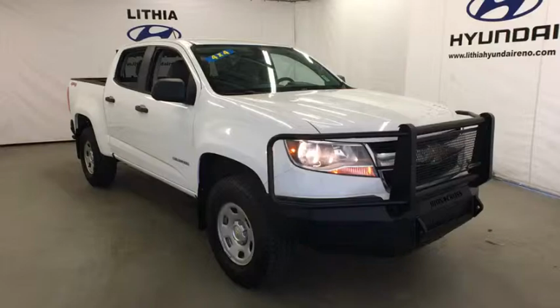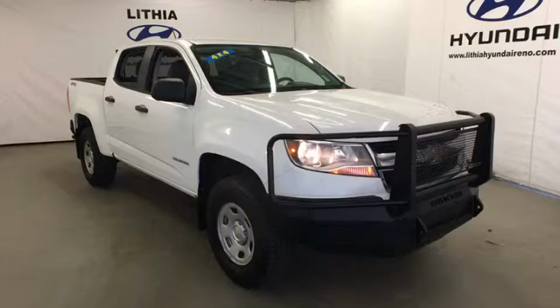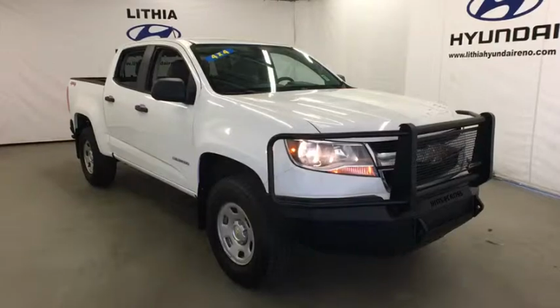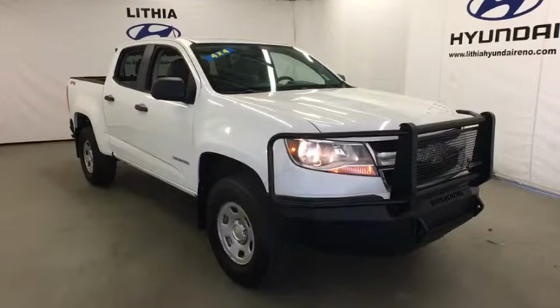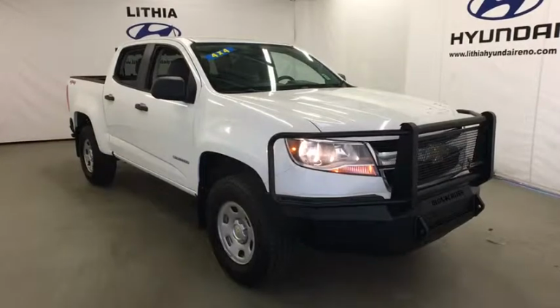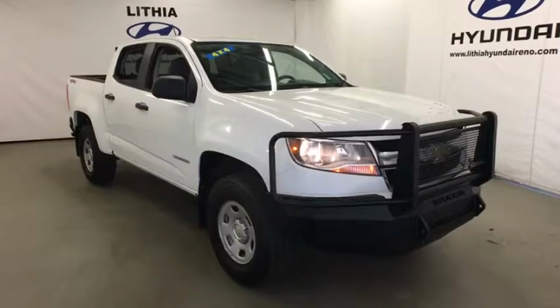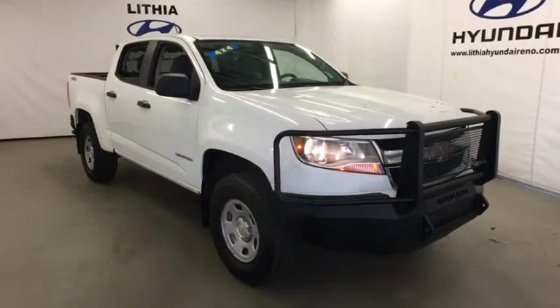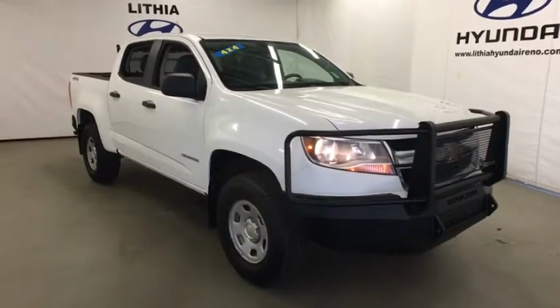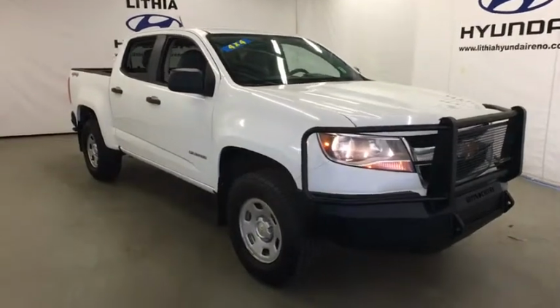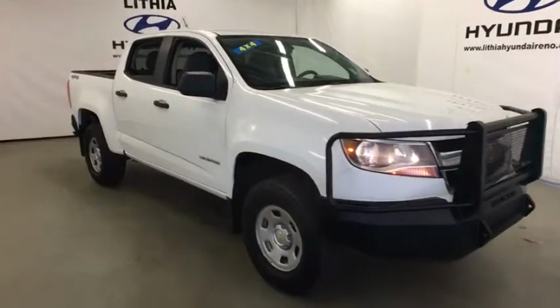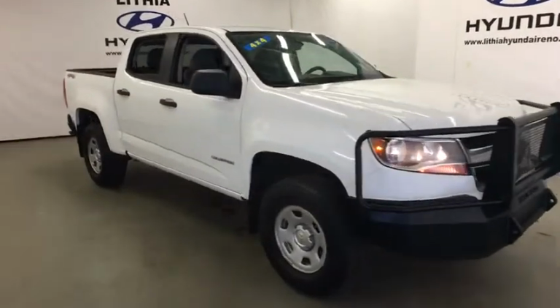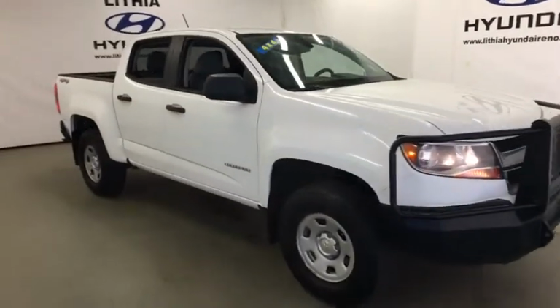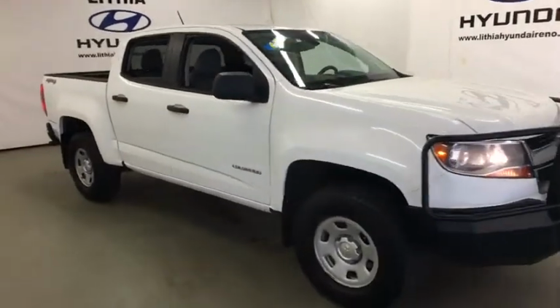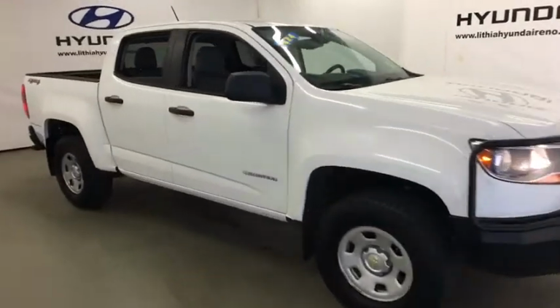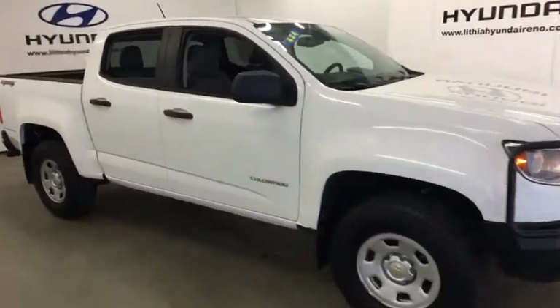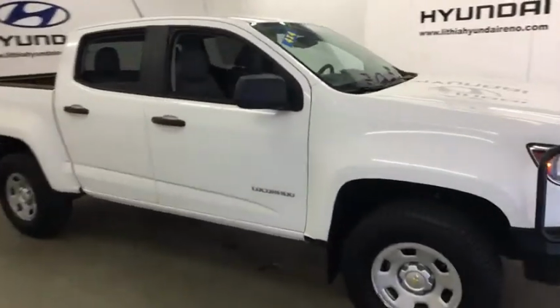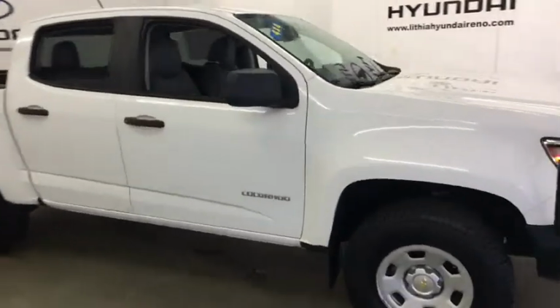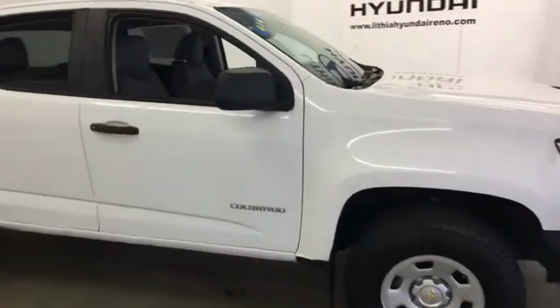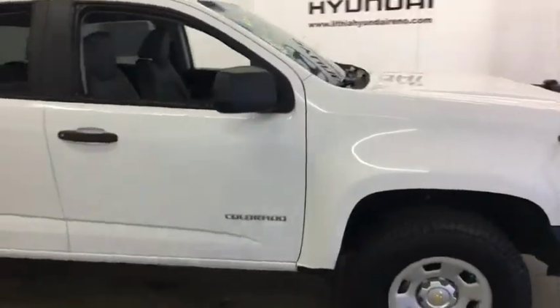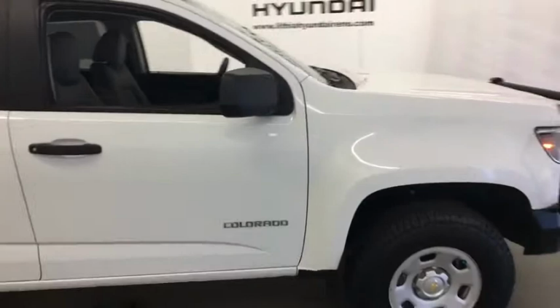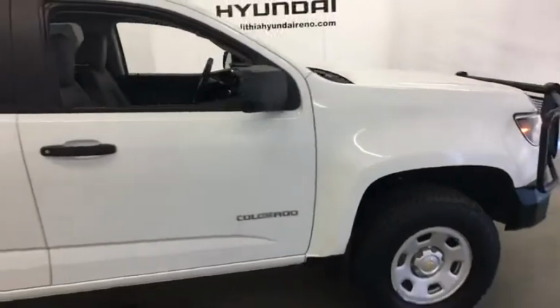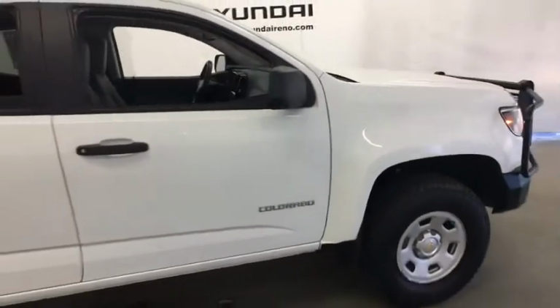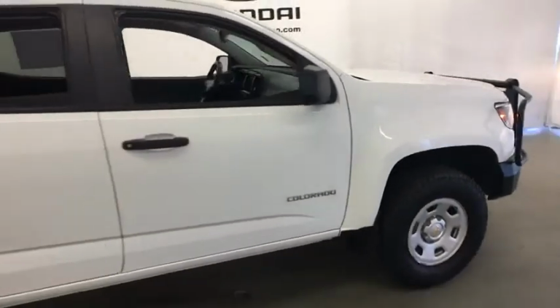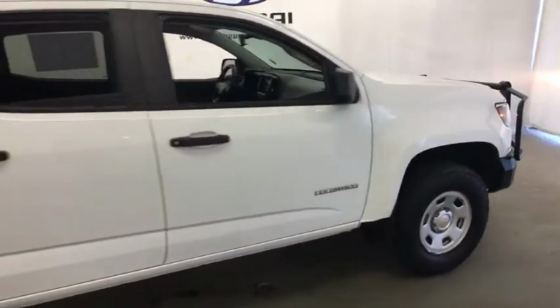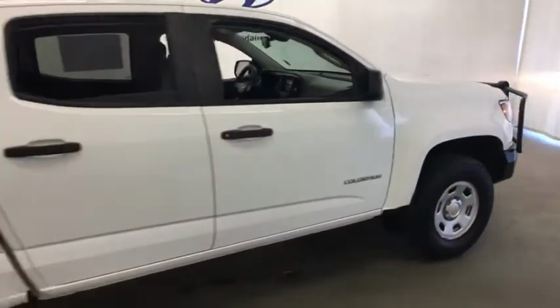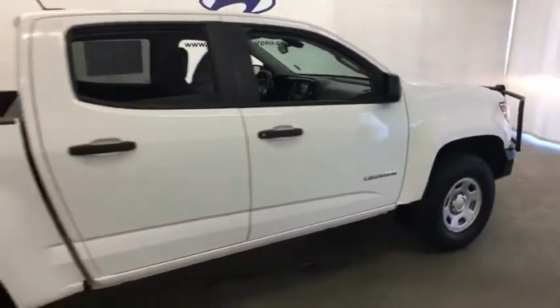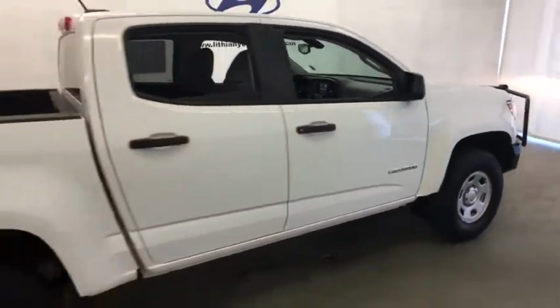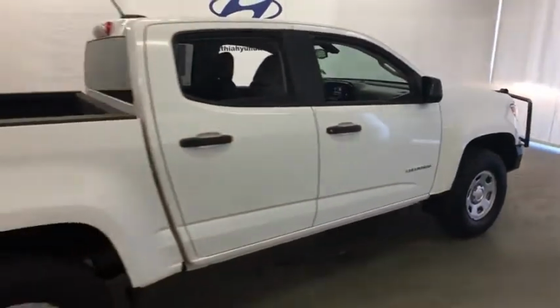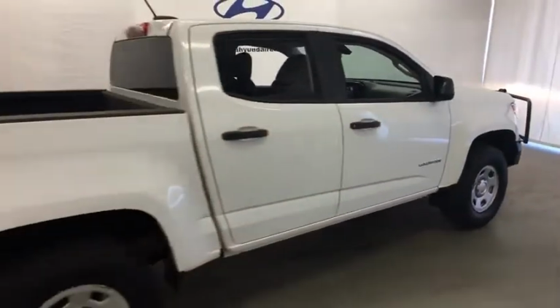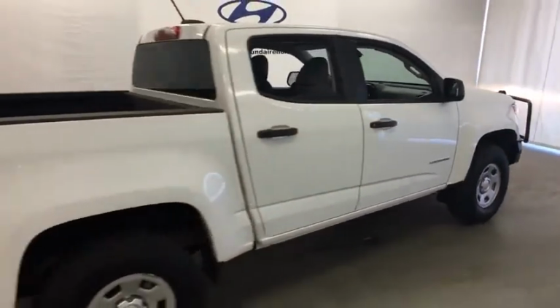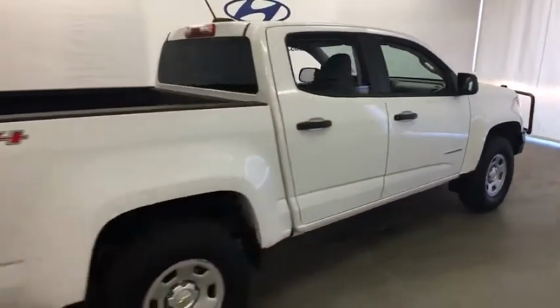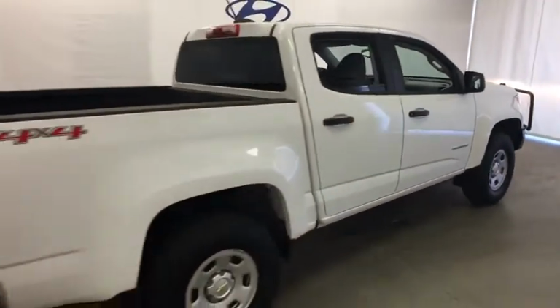2016 Chevrolet Colorado. Great hauling capability, powerful, rugged, and a great Chevy price — Colorado is it.